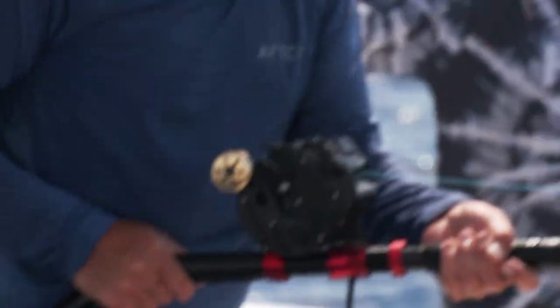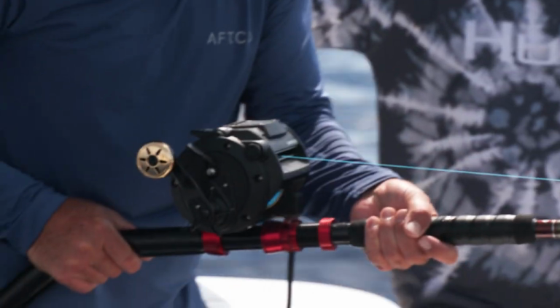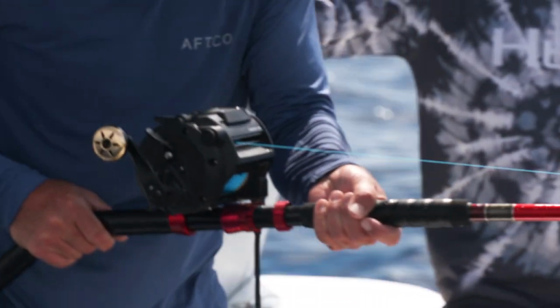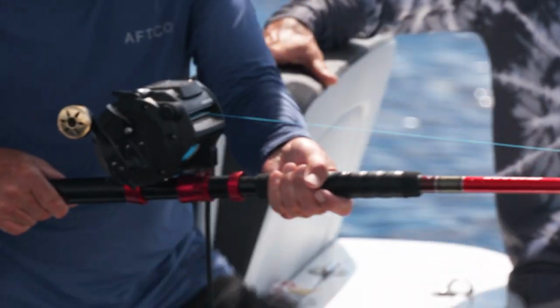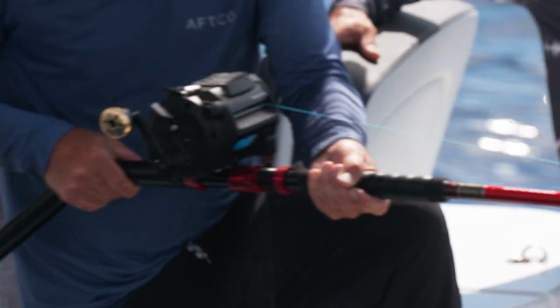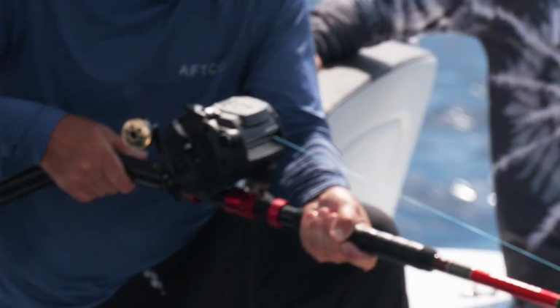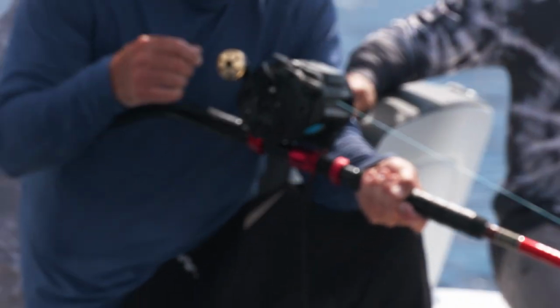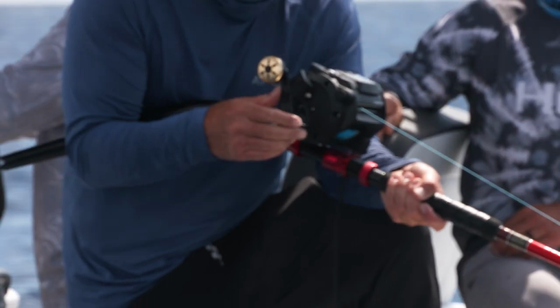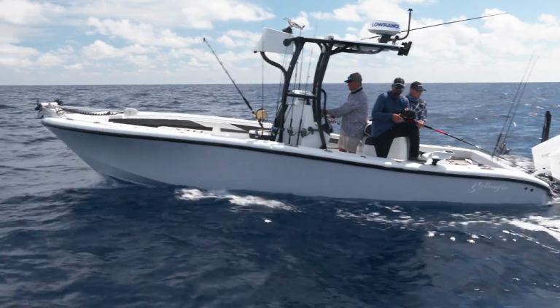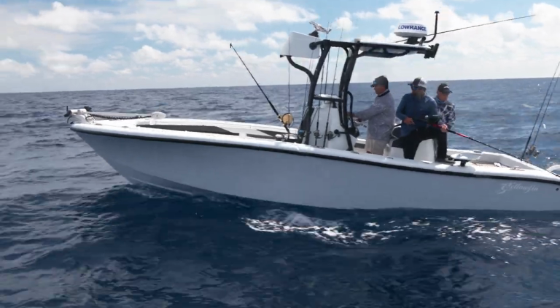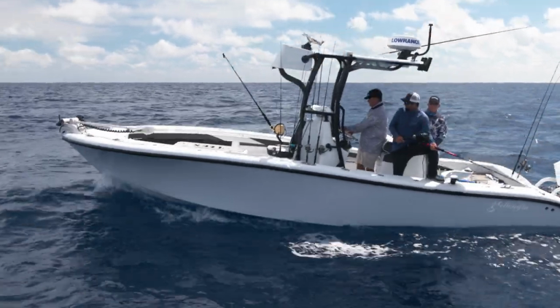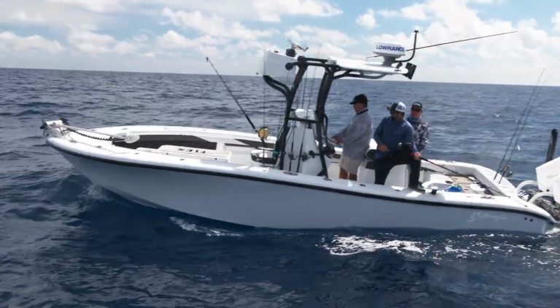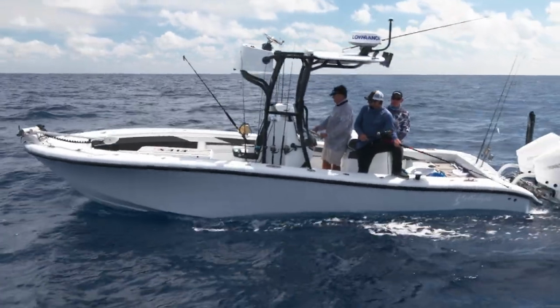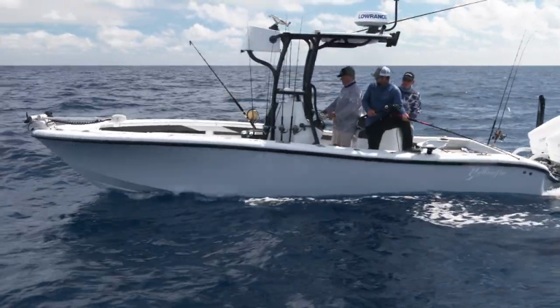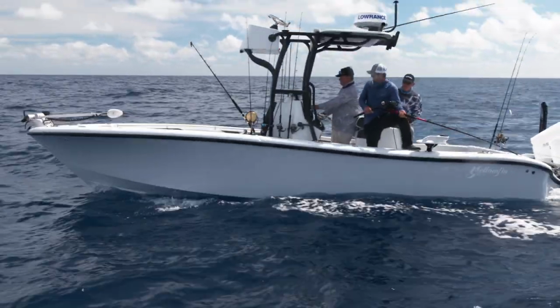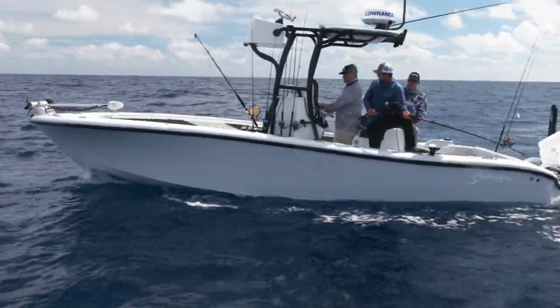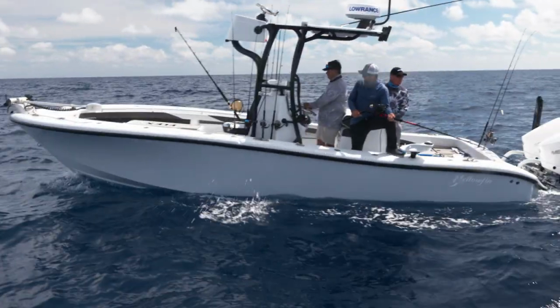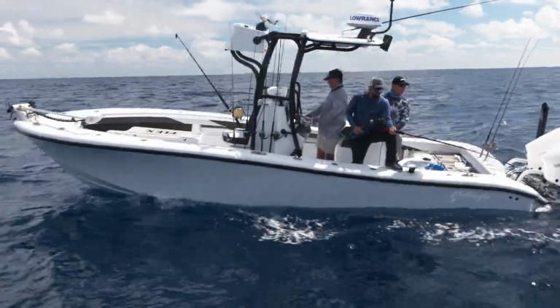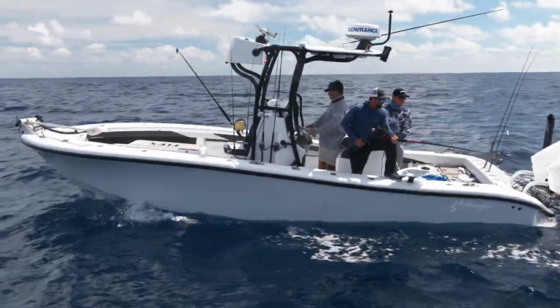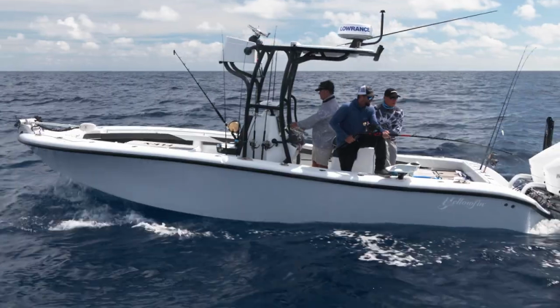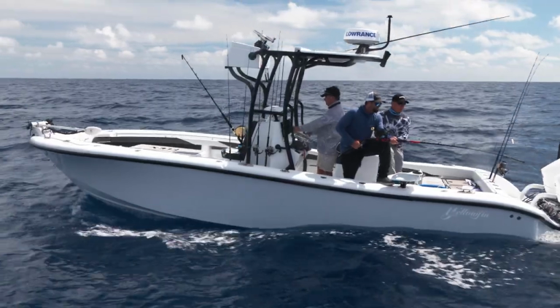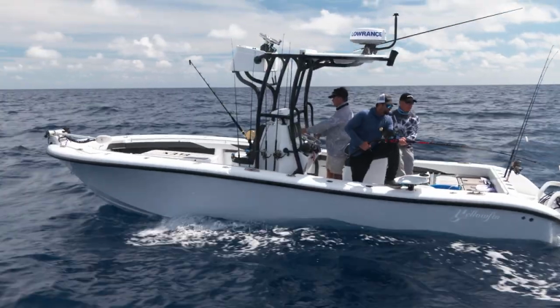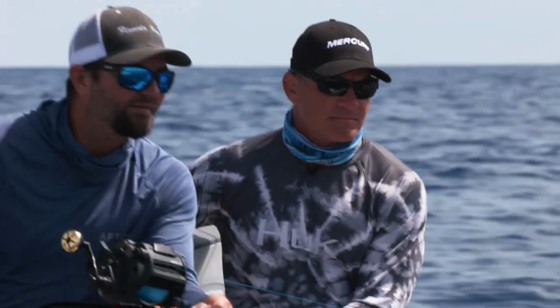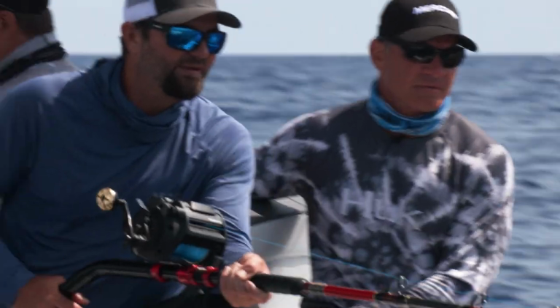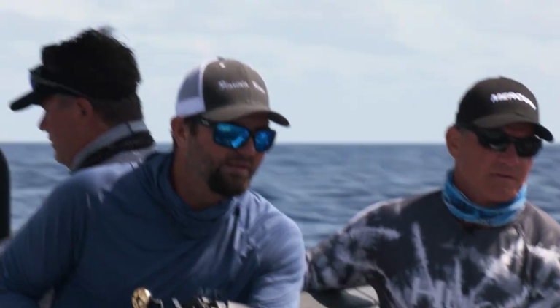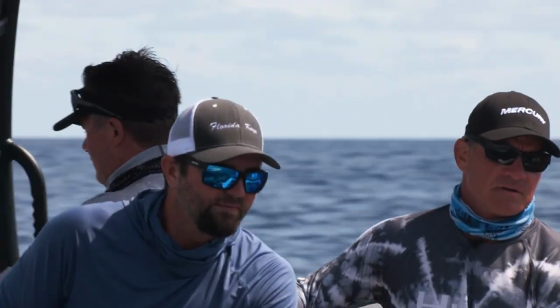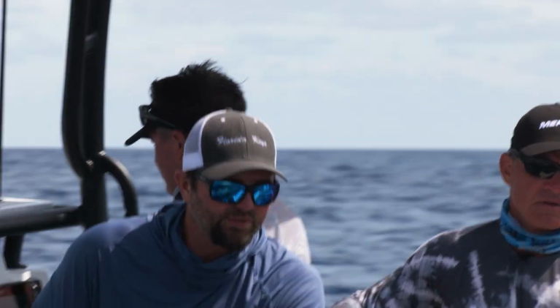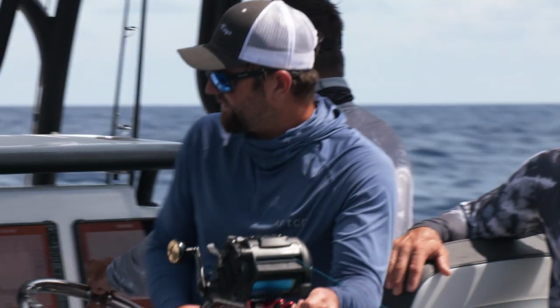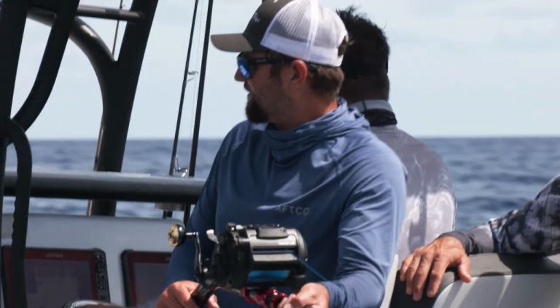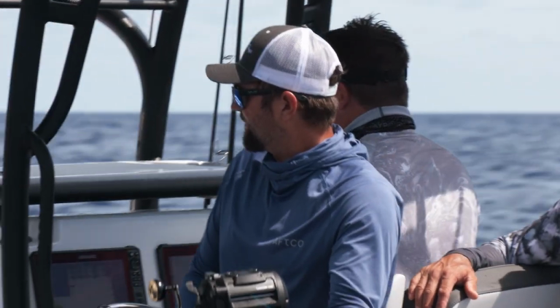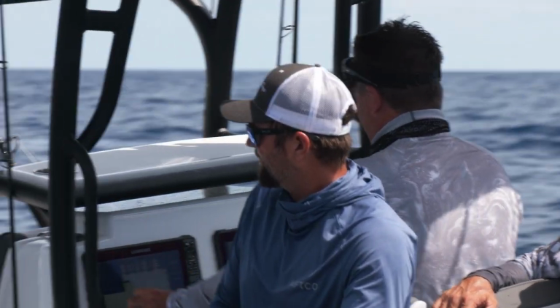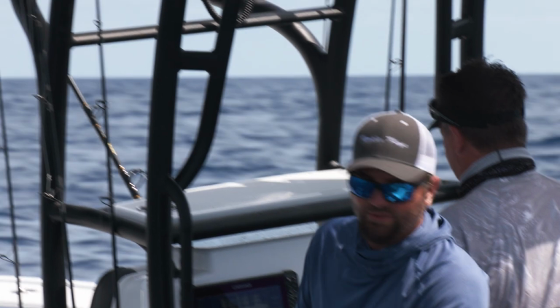How long will it take to hit the bottom? Five minutes. A ten-pound weight takes five minutes to hit the bottom. Good speed for you? We're going right towards the number? Yes sir. Okay perfect.